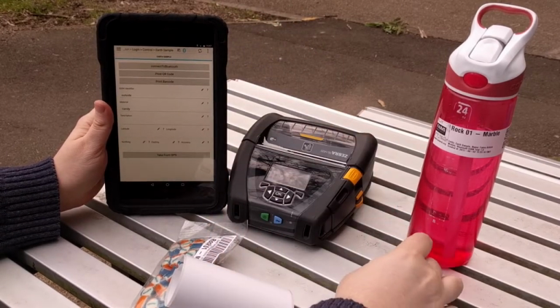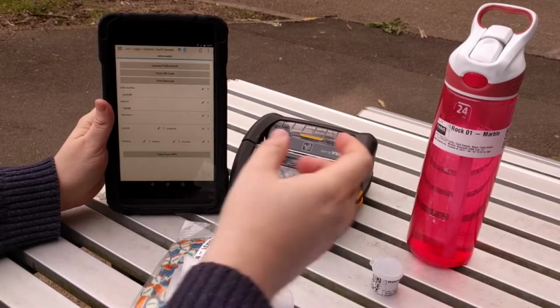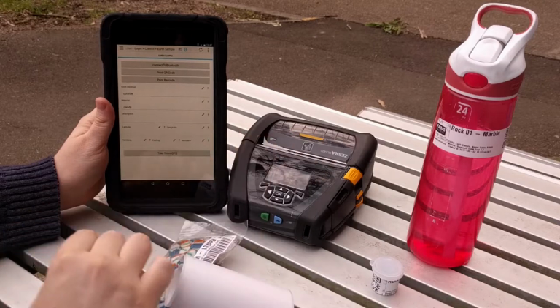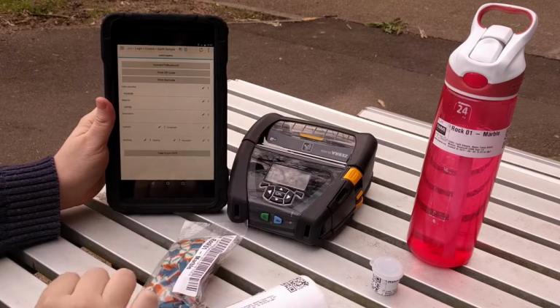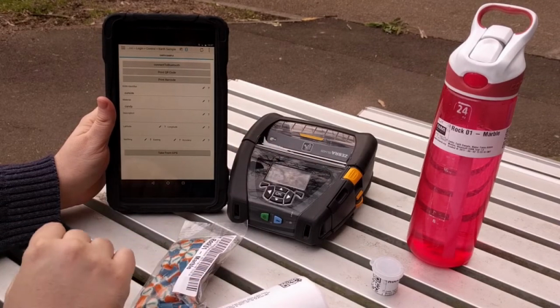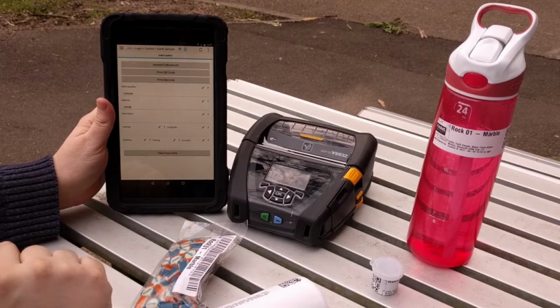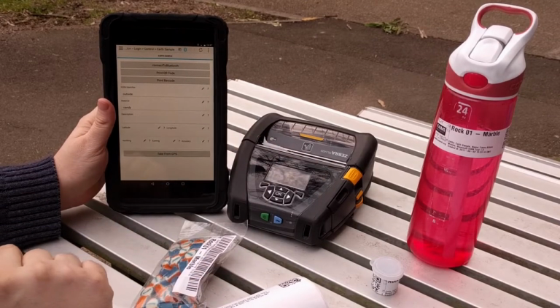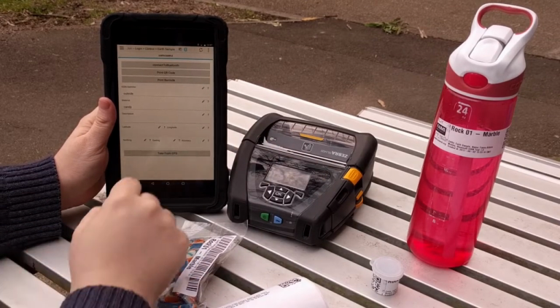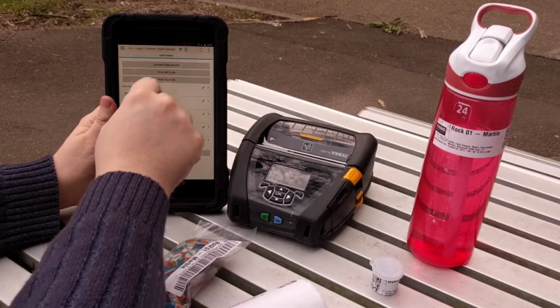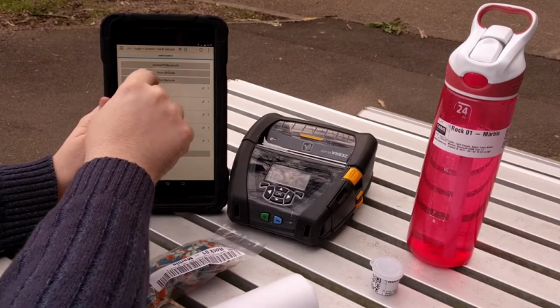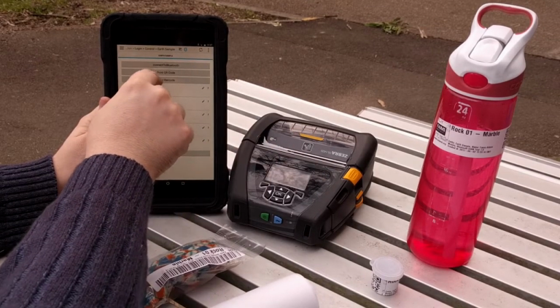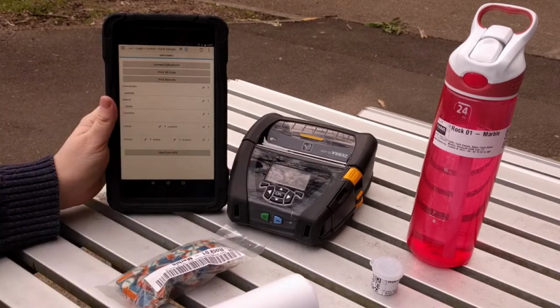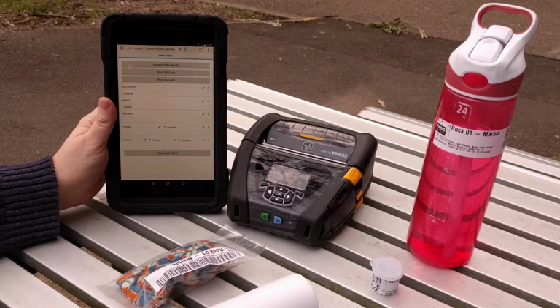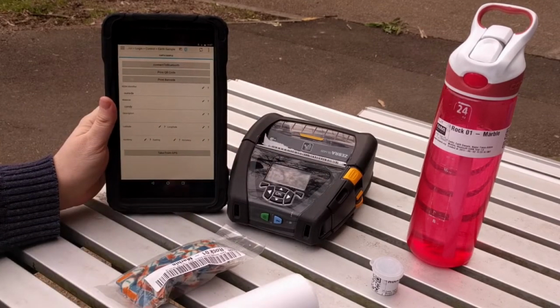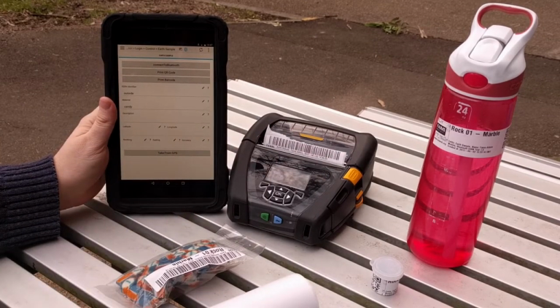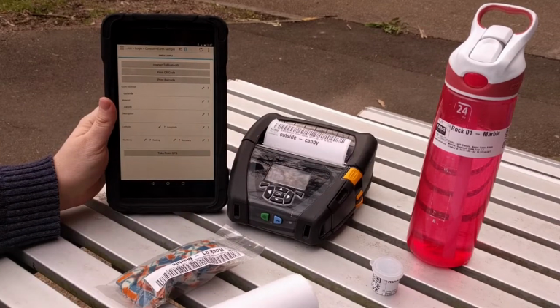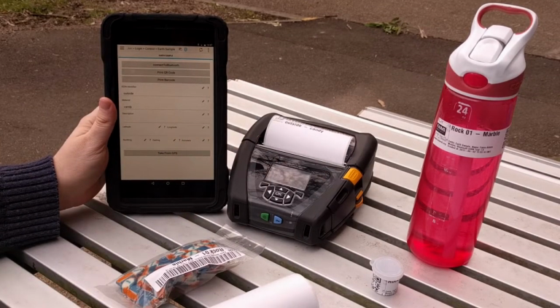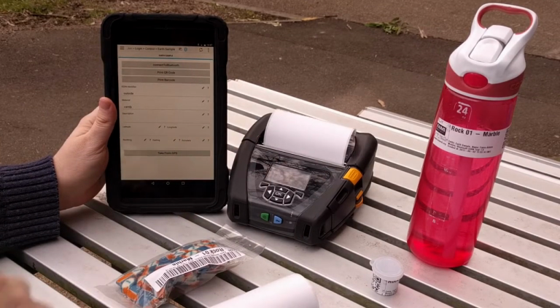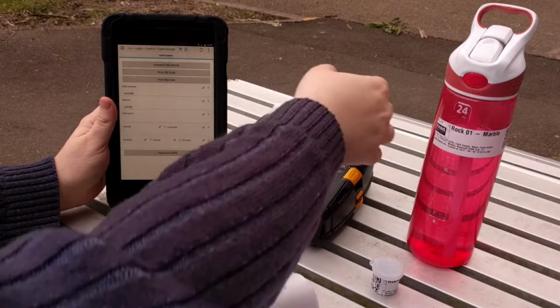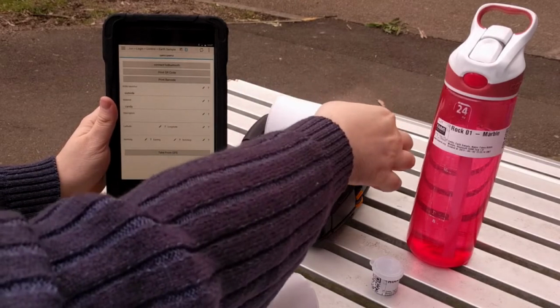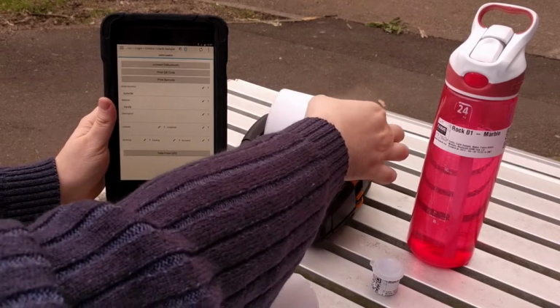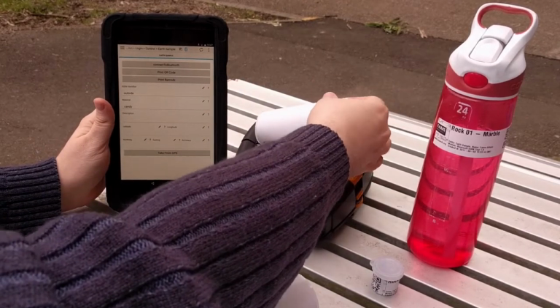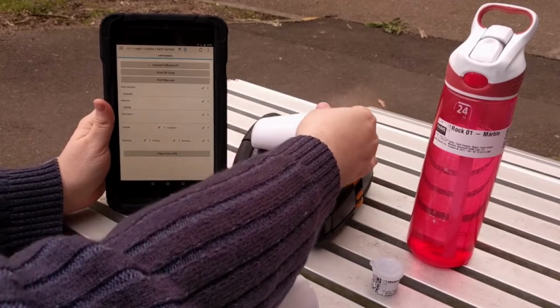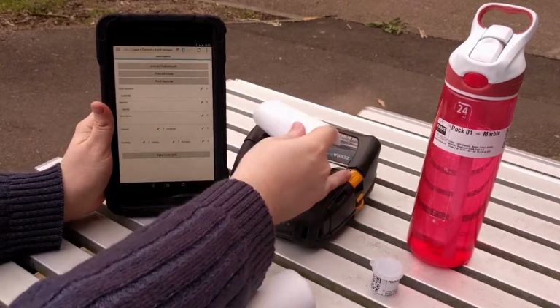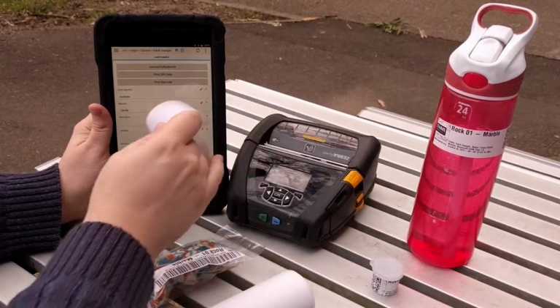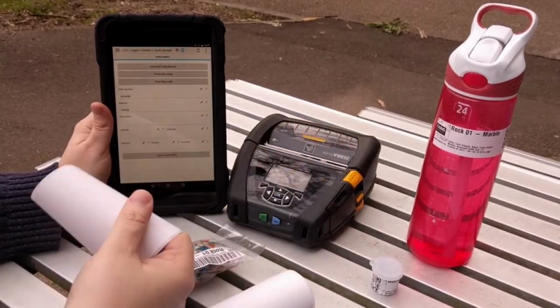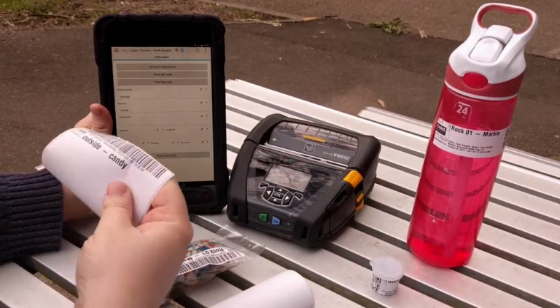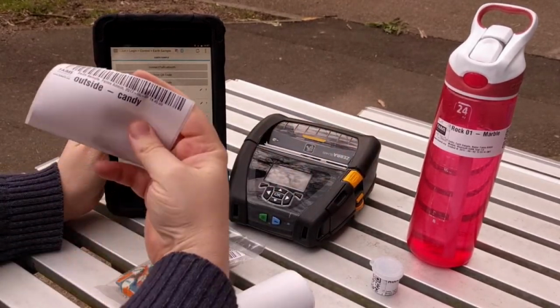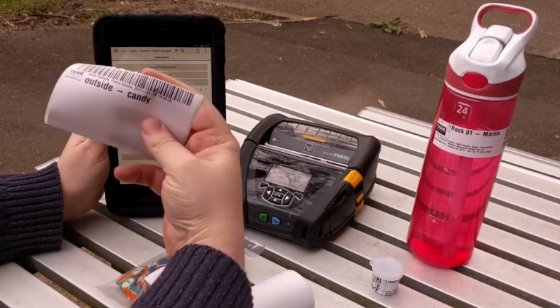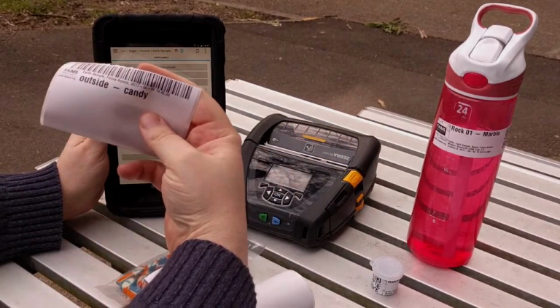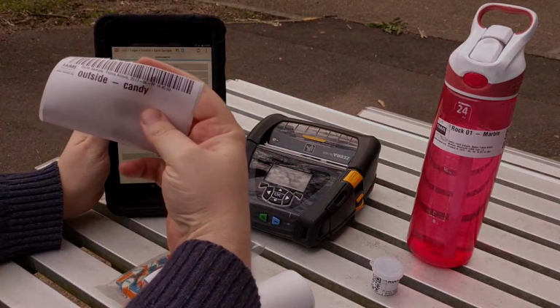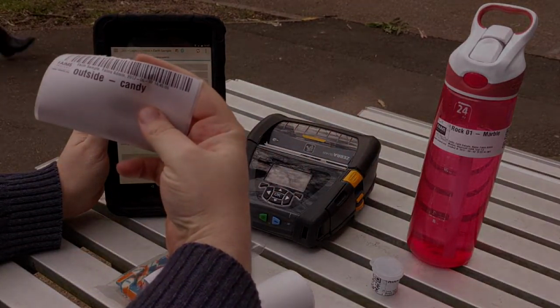We can also say print a barcode. And, again, like magic, we have a barcode.